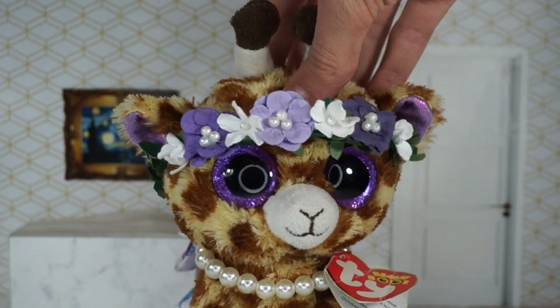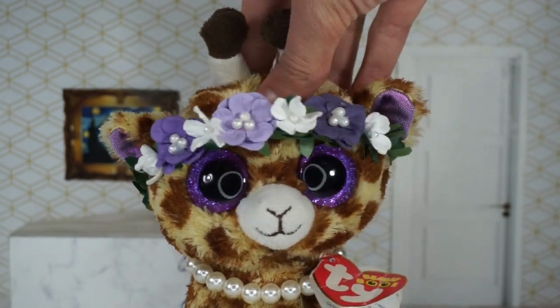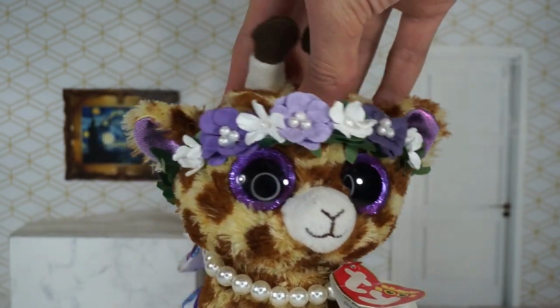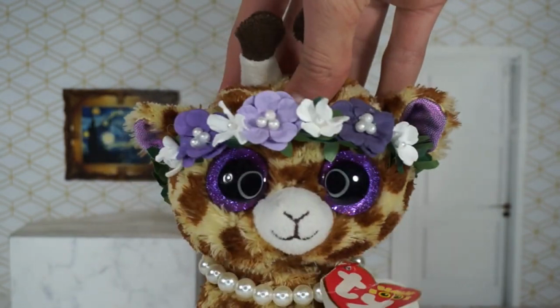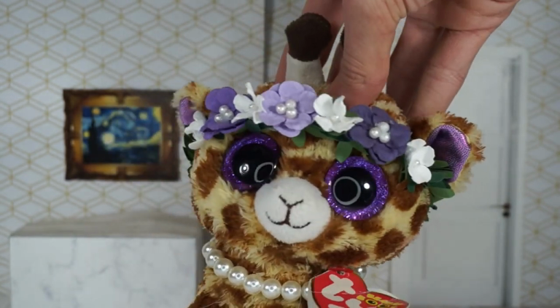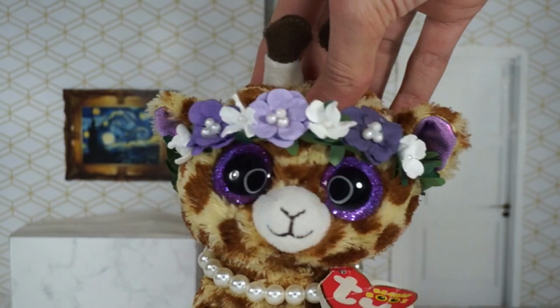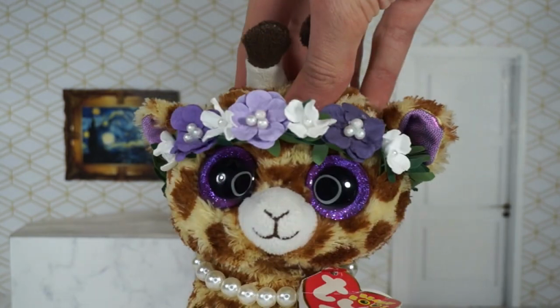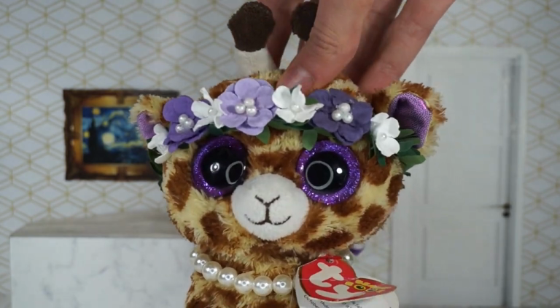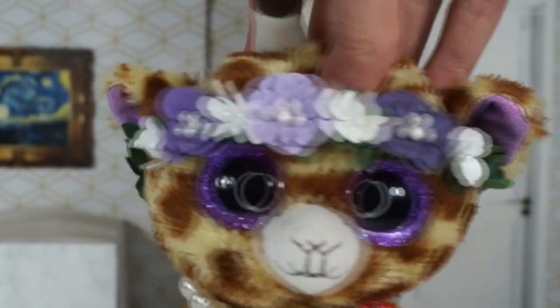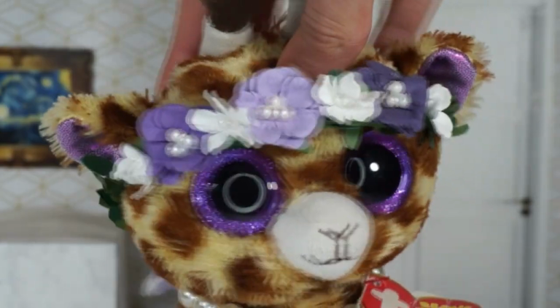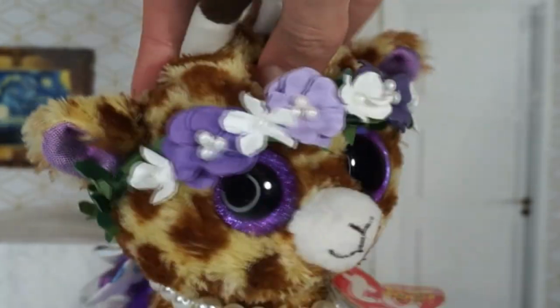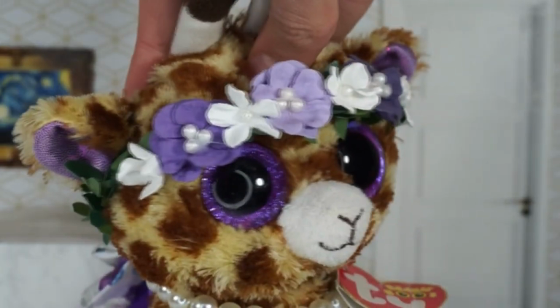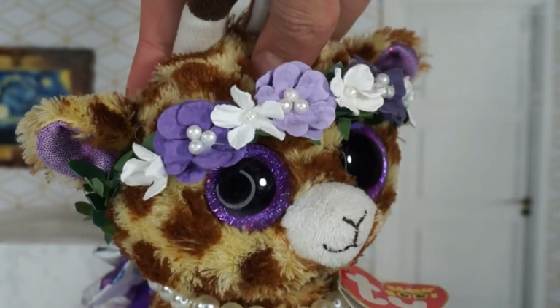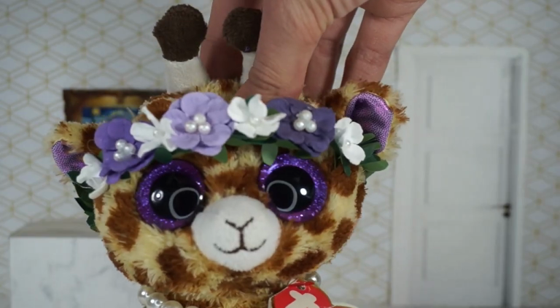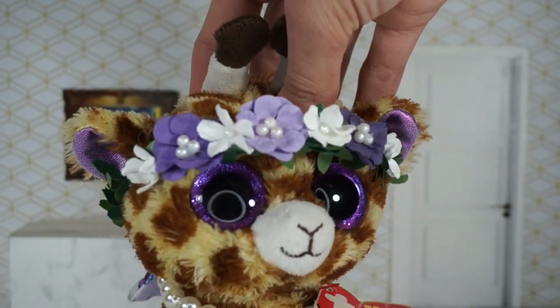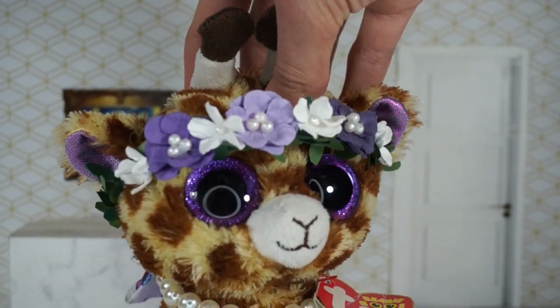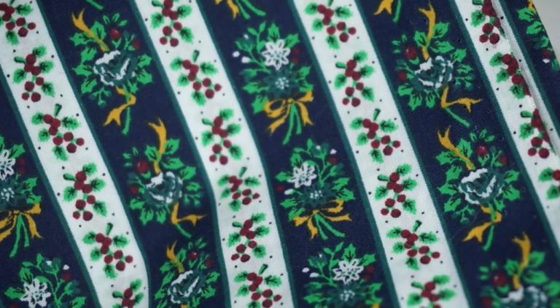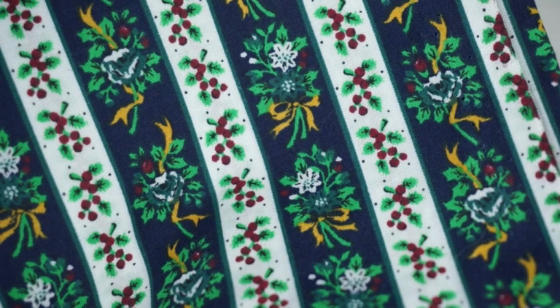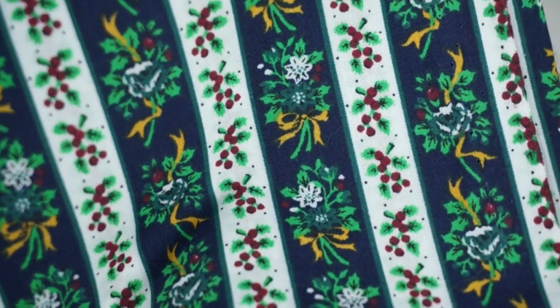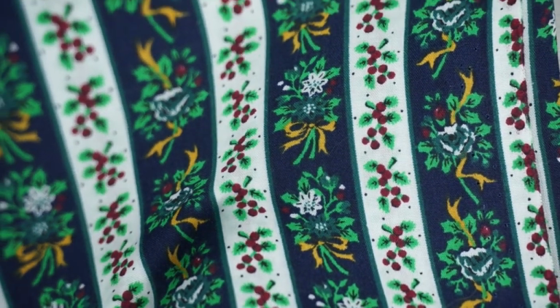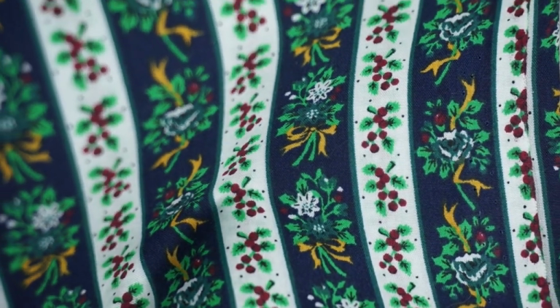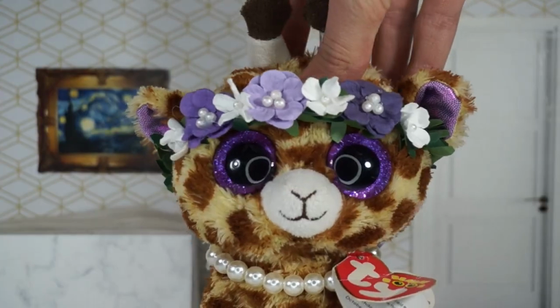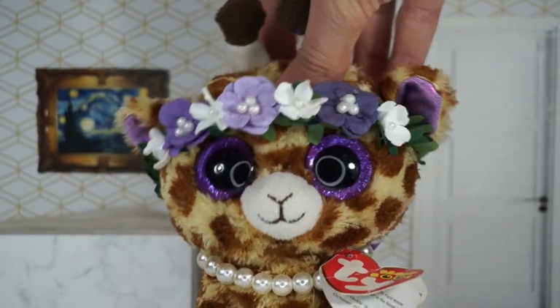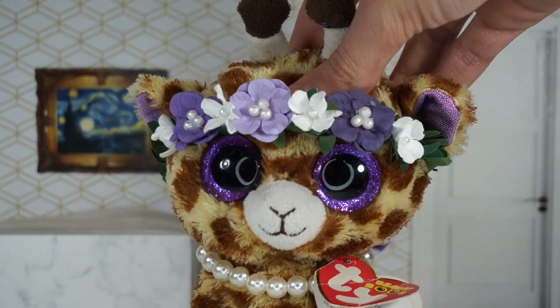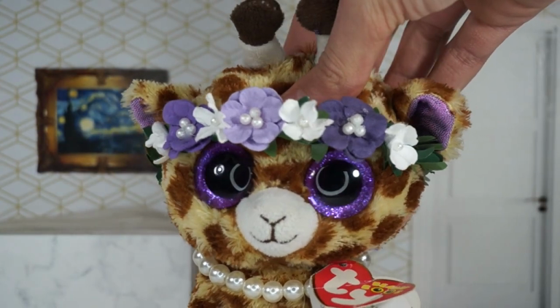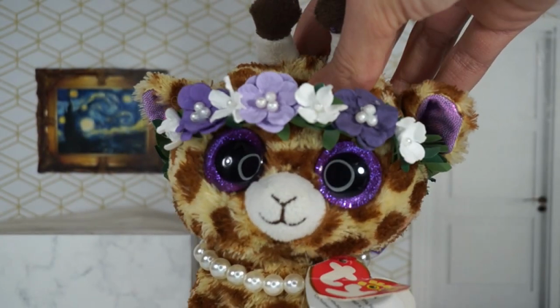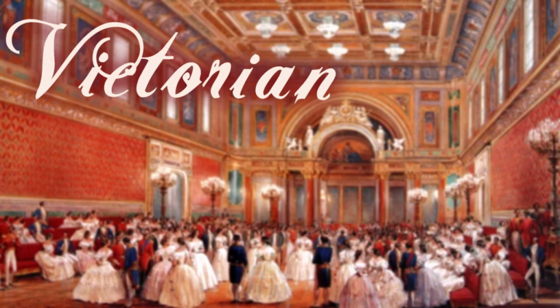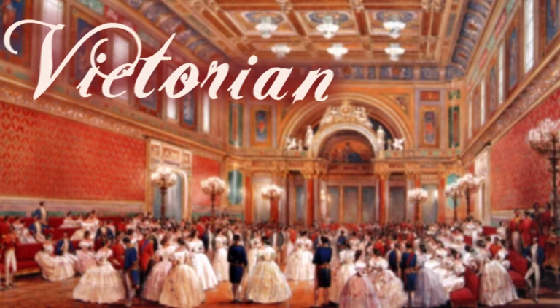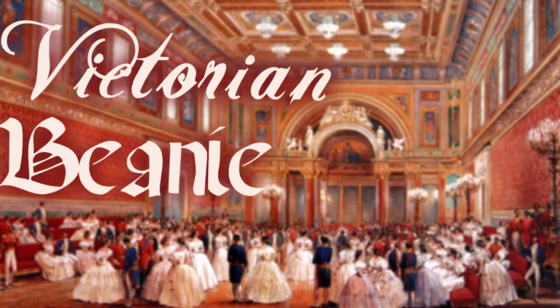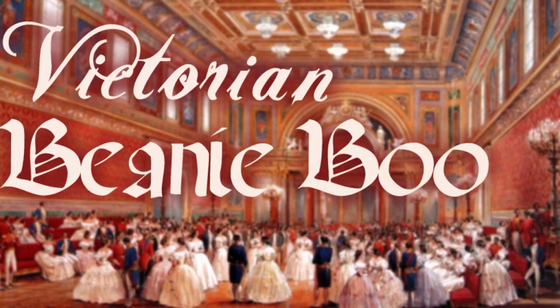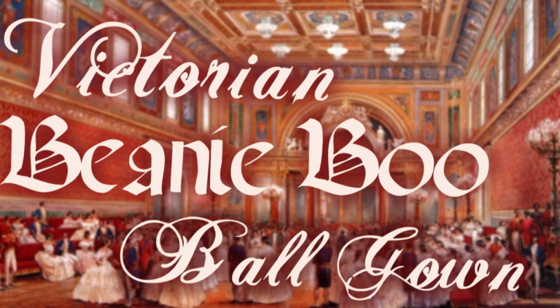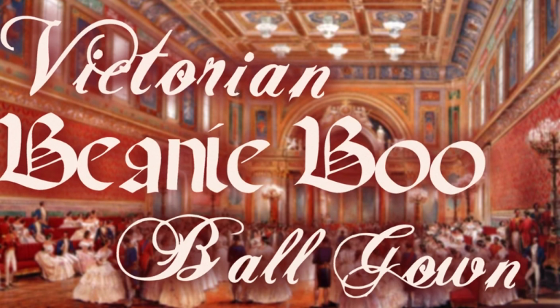Hello everybody and welcome back to Beanie Boo Safari. I've had a sudden crafty urge lately and I've recently acquired this amazing fabric that I want to make something out of. So today I'm going to be making a Victorian Beanie Boo ball gown.